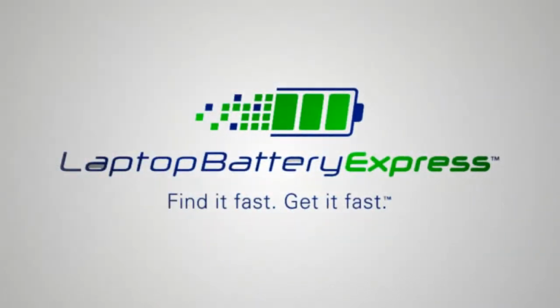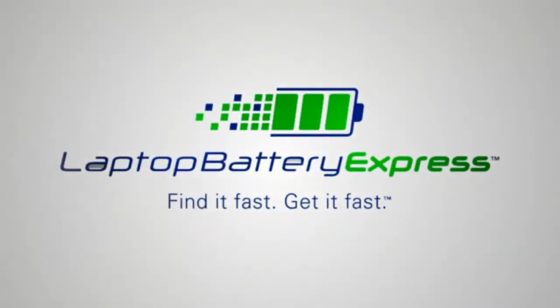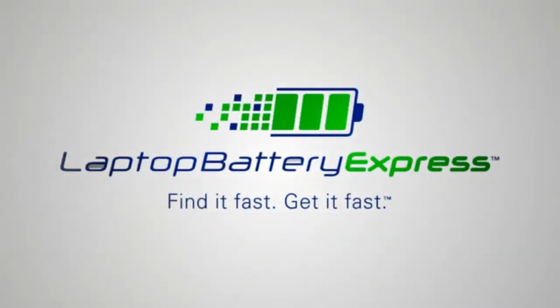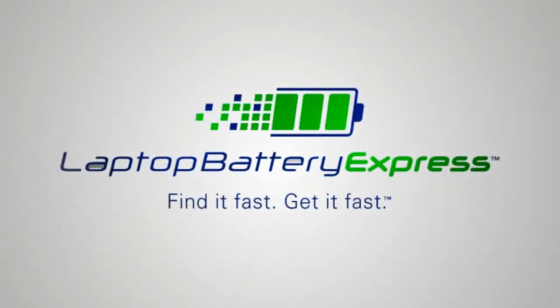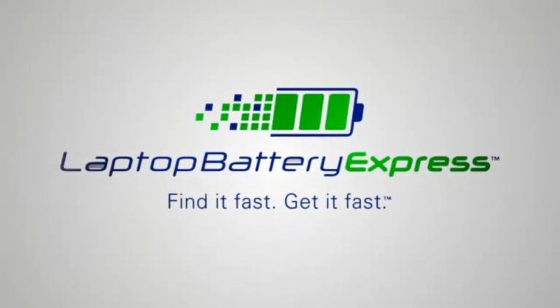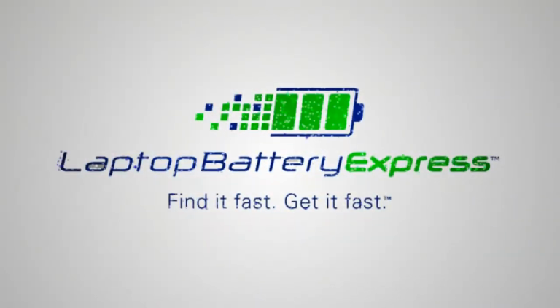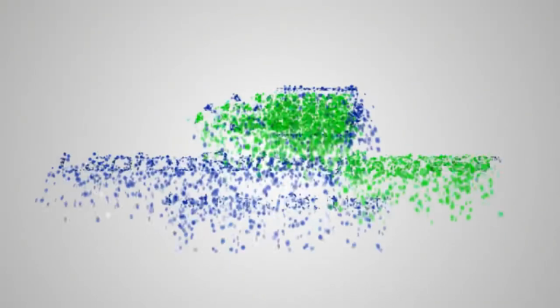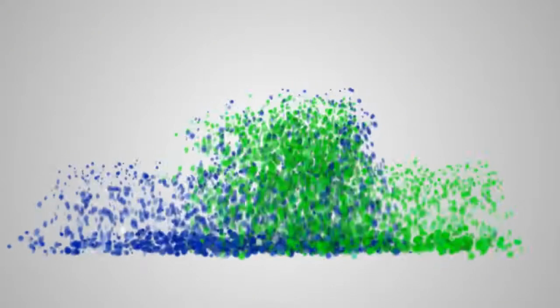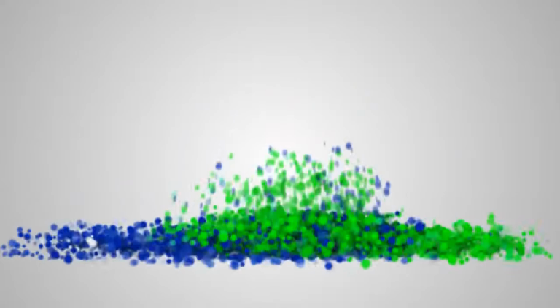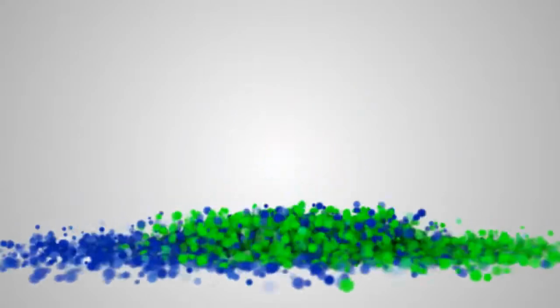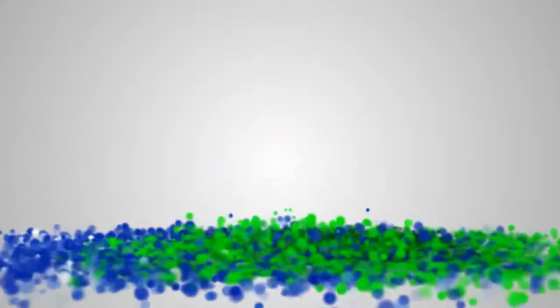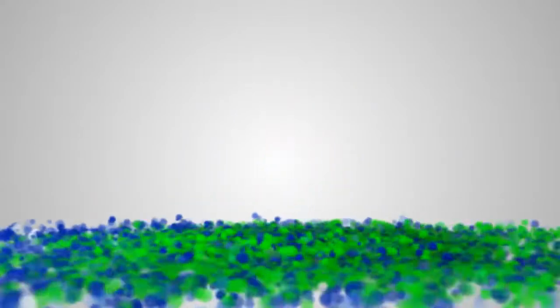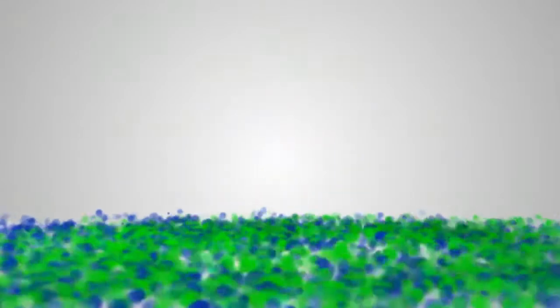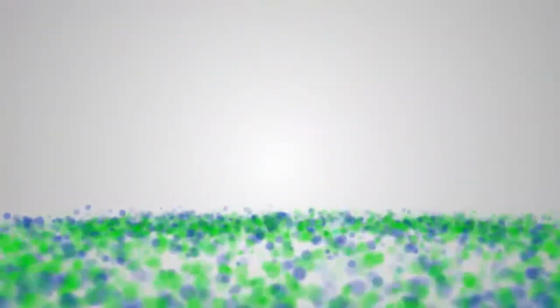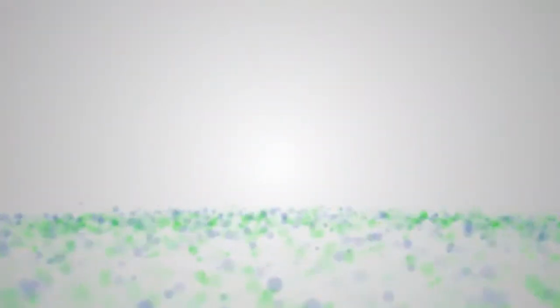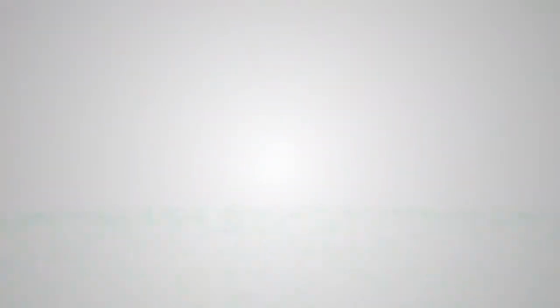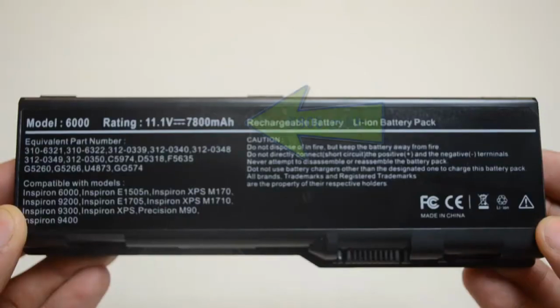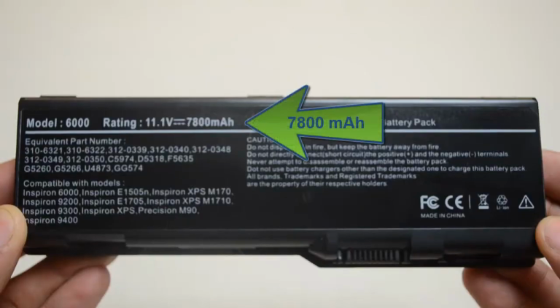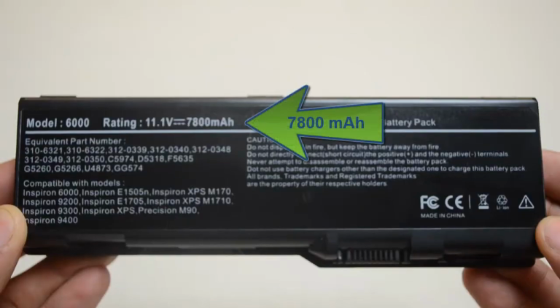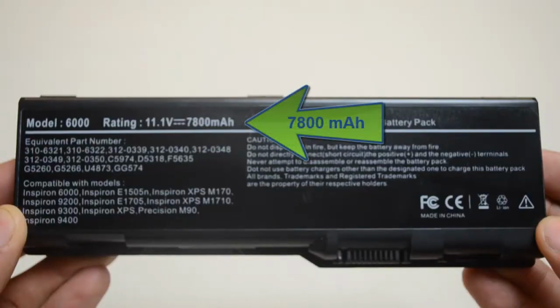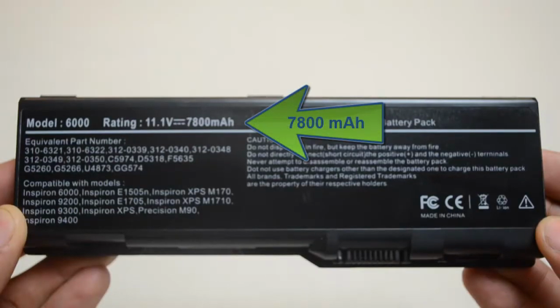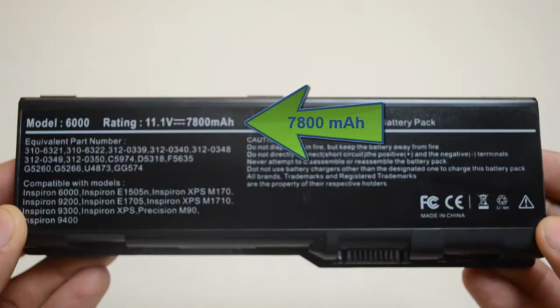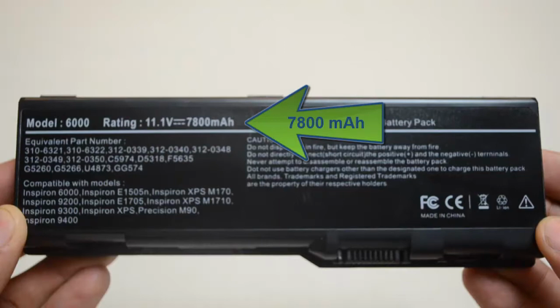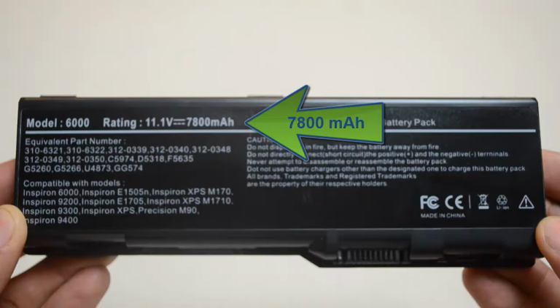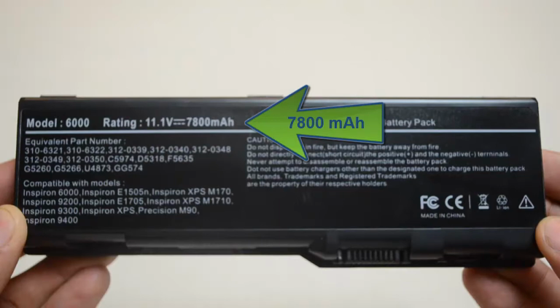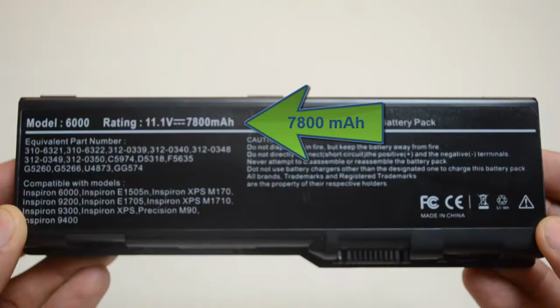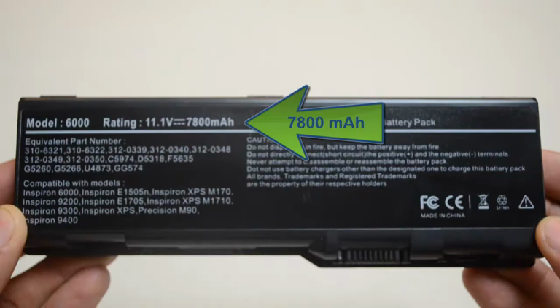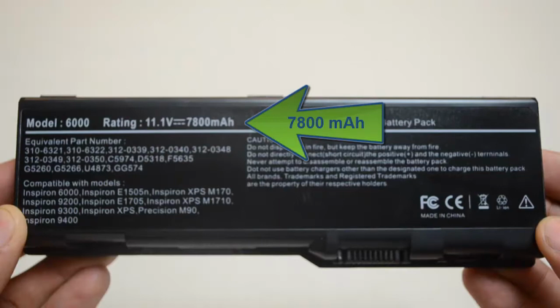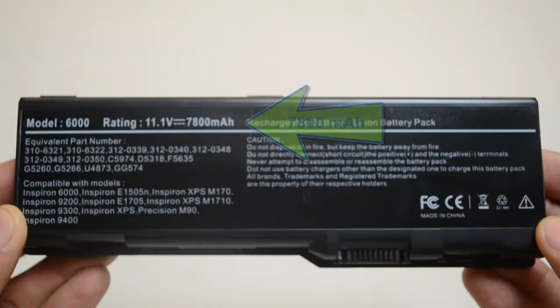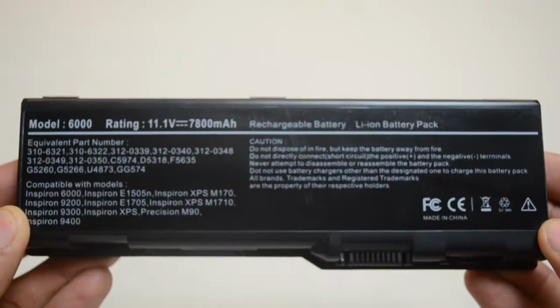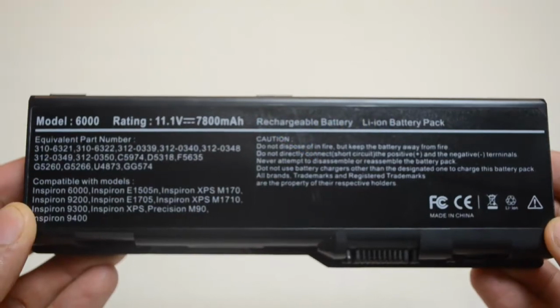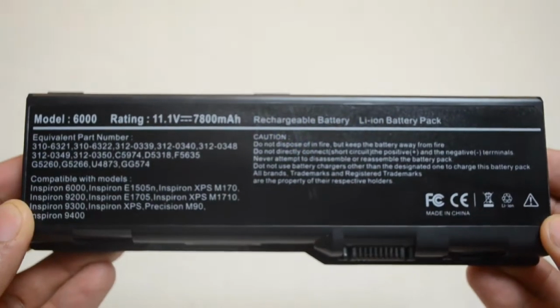Hi, this is Anthony DePina with Laptop Battery Express. This 9-cell Dell replacement battery is rated at 7800 mAh and will give you about 3-4 hours of run time depending on your energy use.